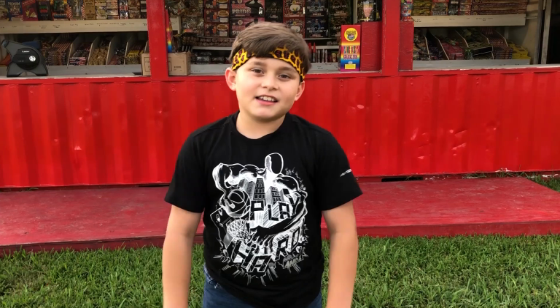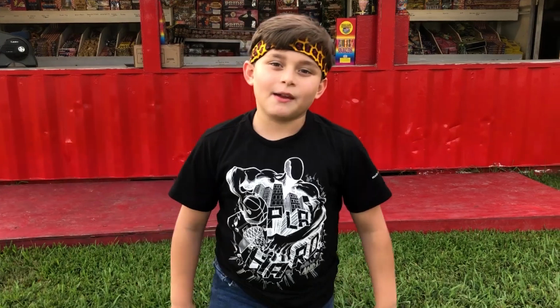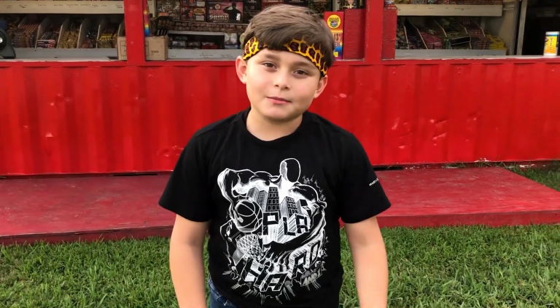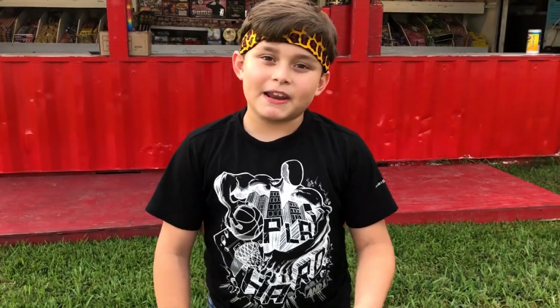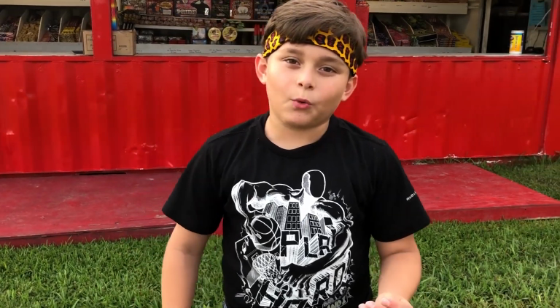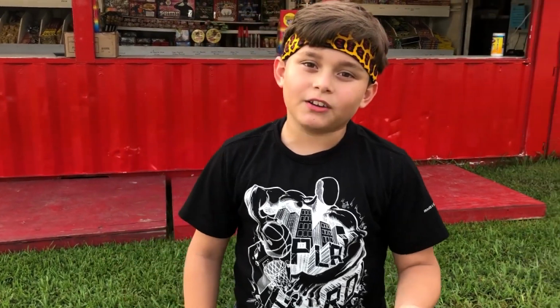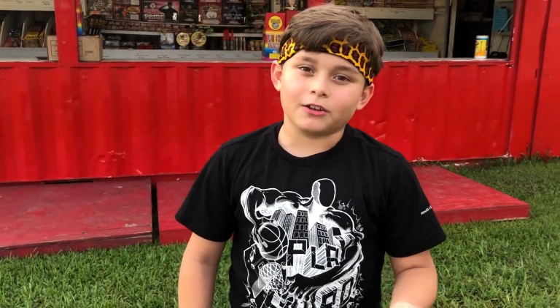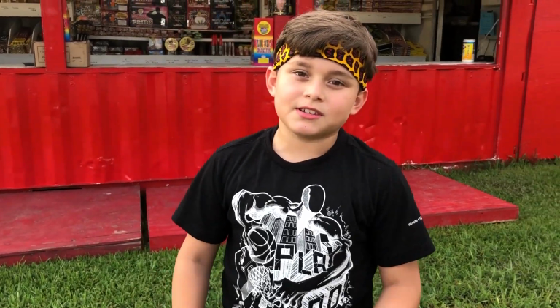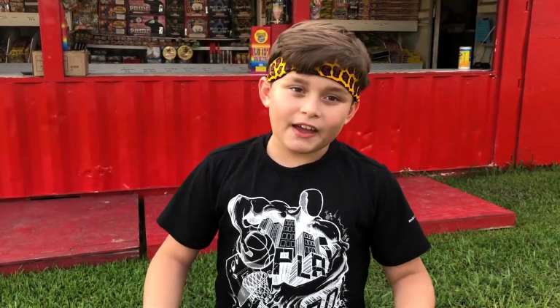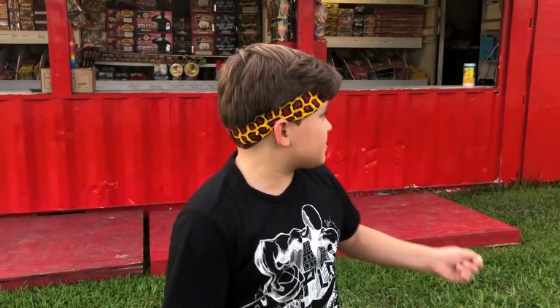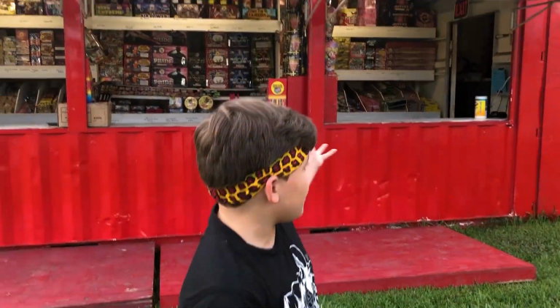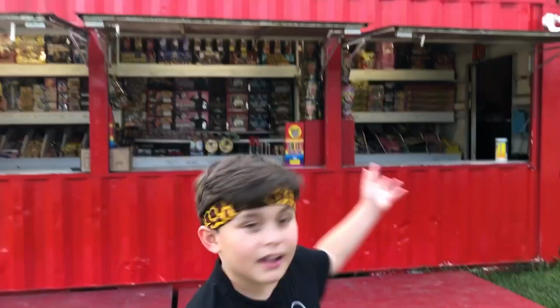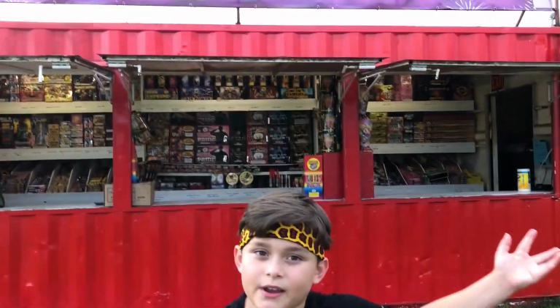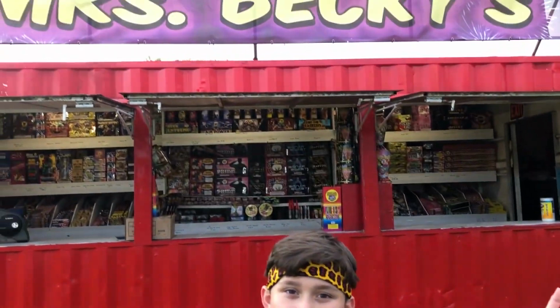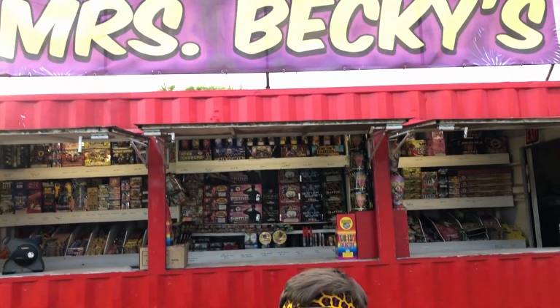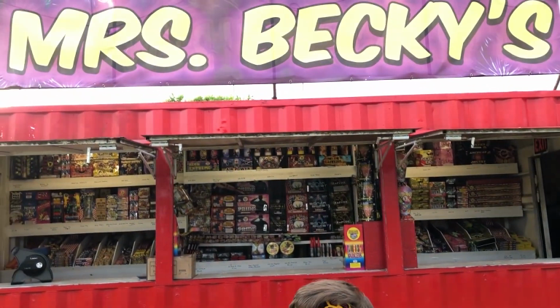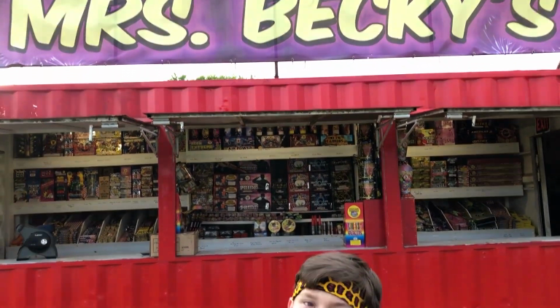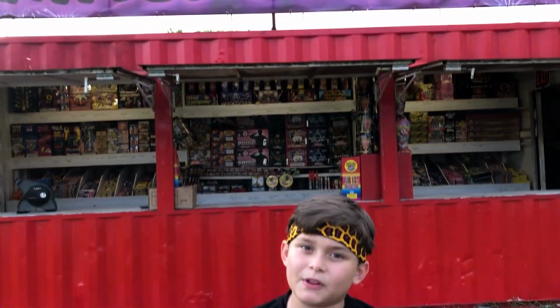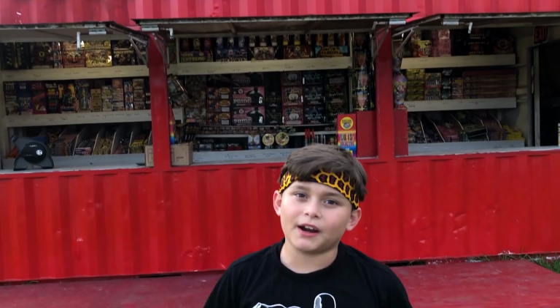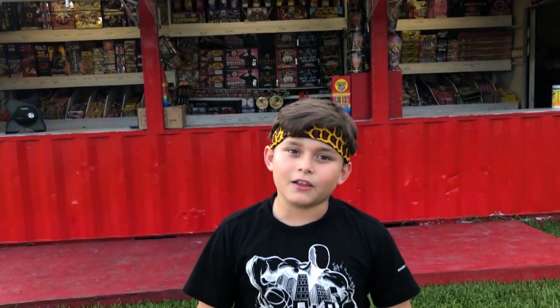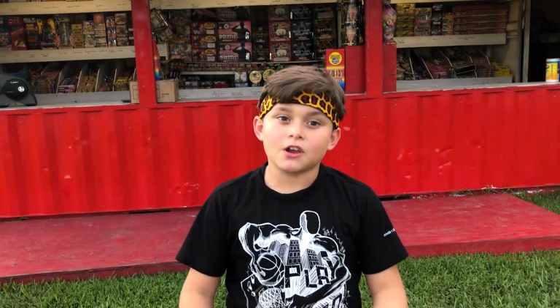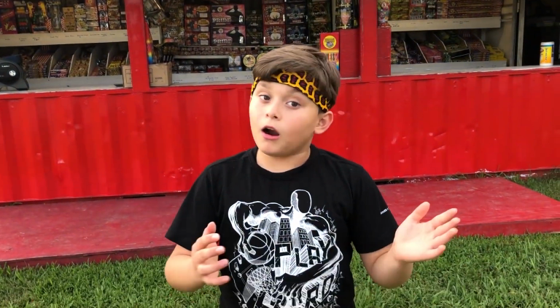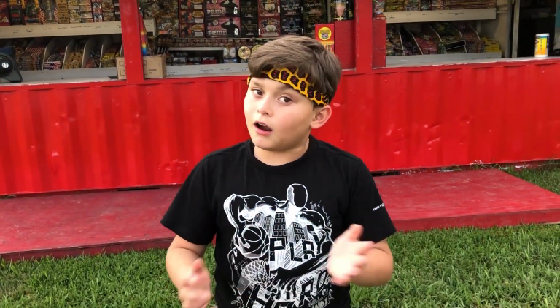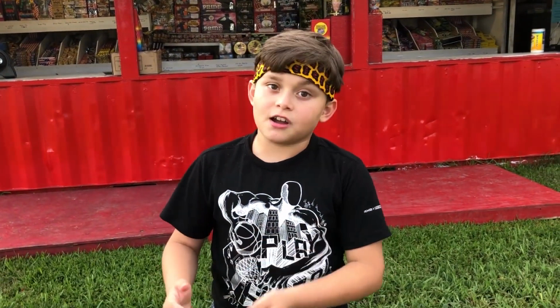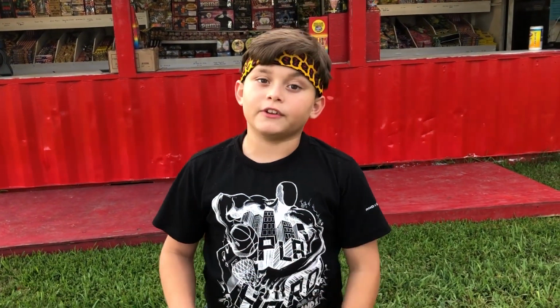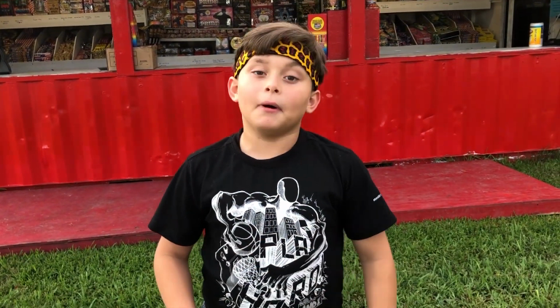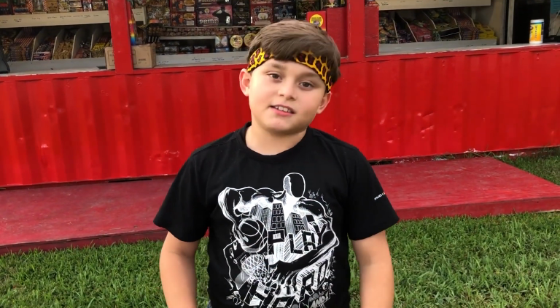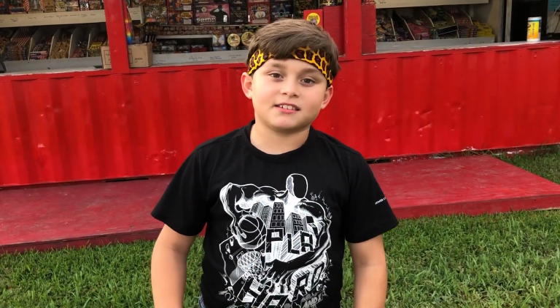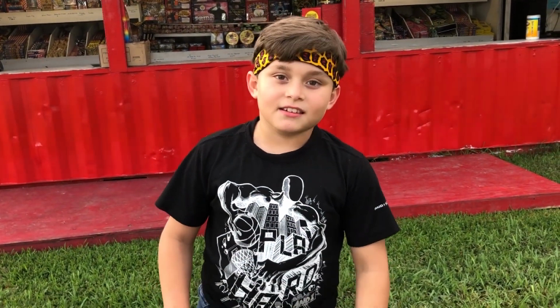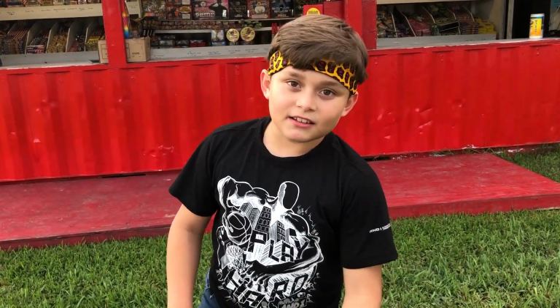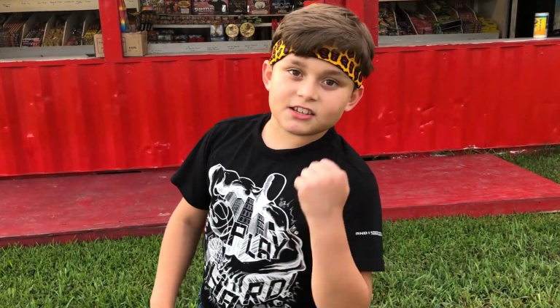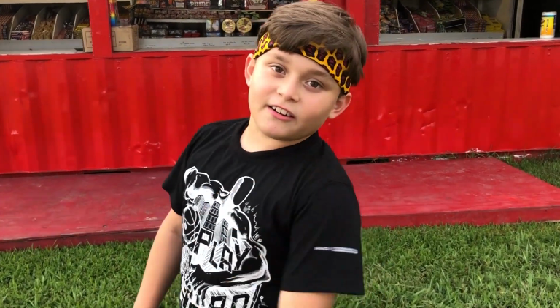Hey guys, today we're going to be spending $20 at these firework stands right here. I'll be showing you how to spend $20 on a lot of stuff like a boss. Let's get started.